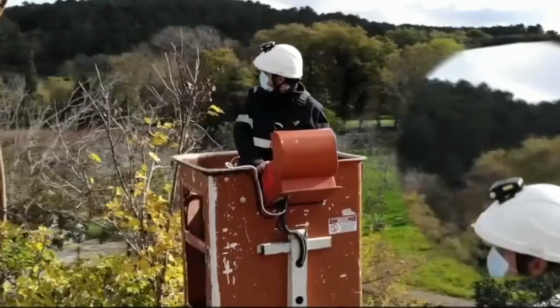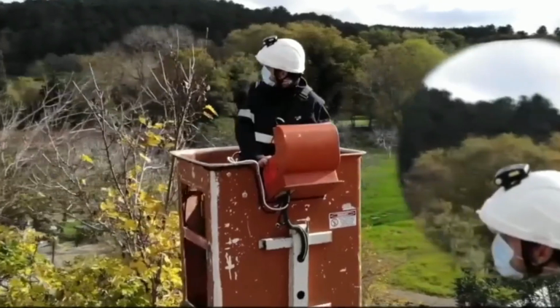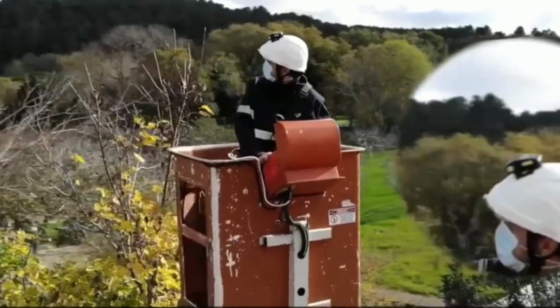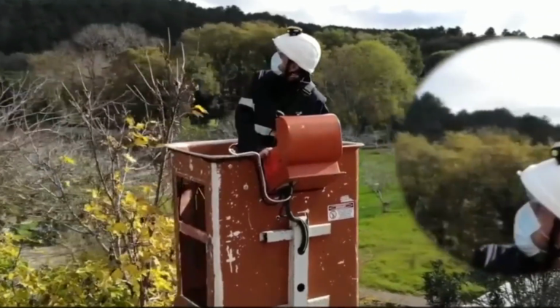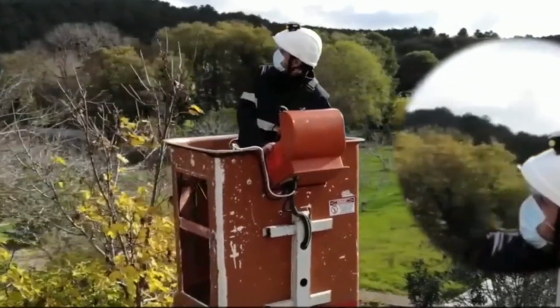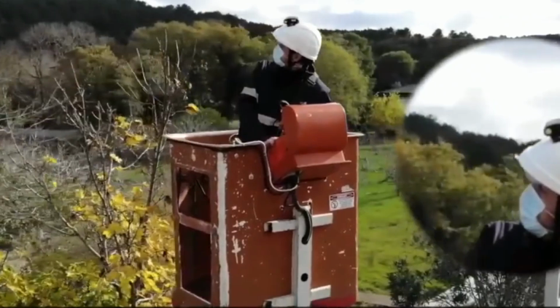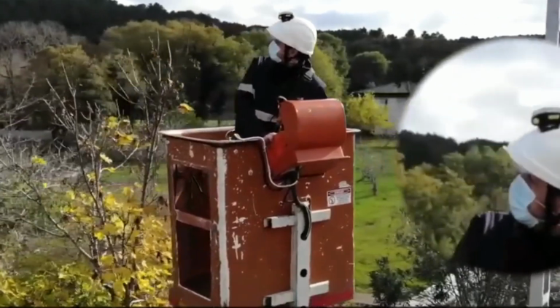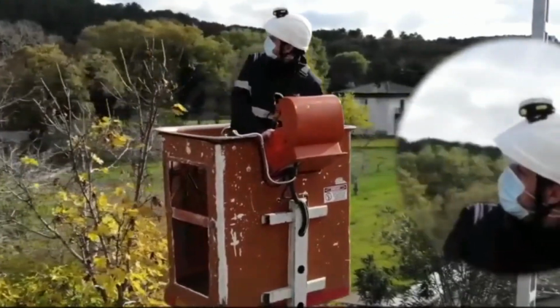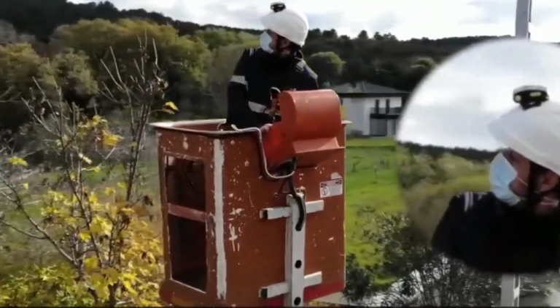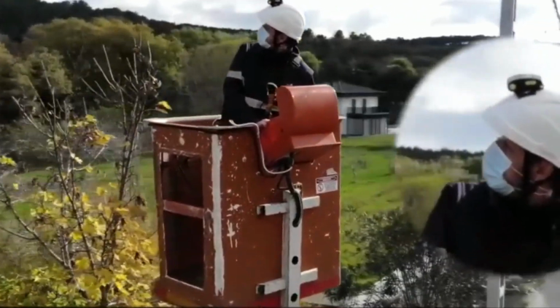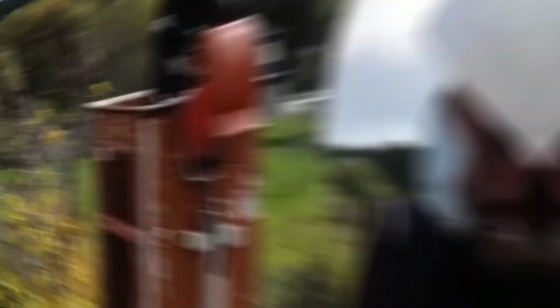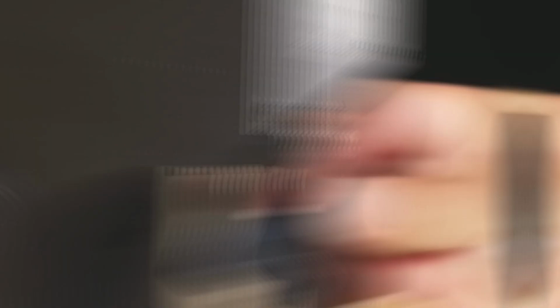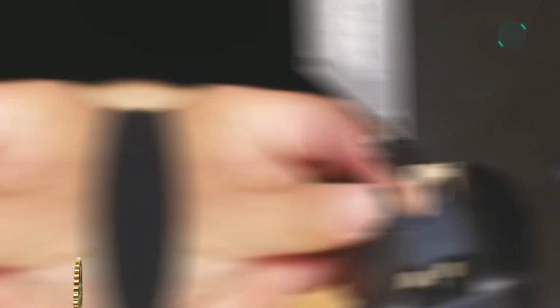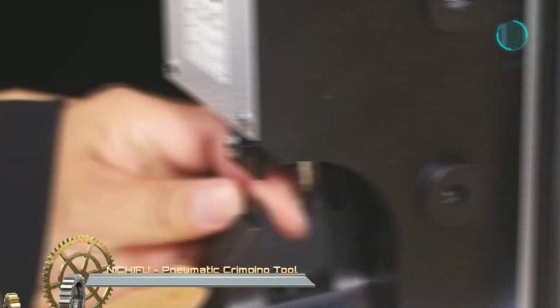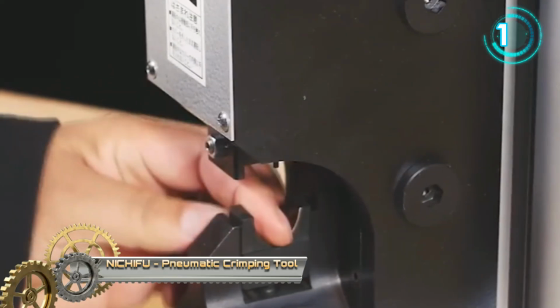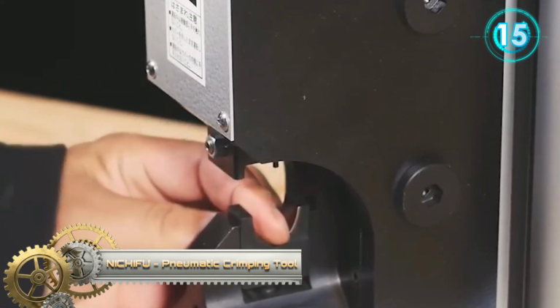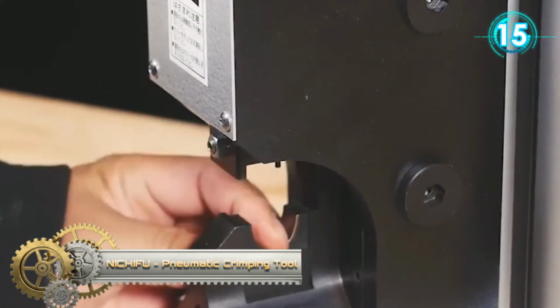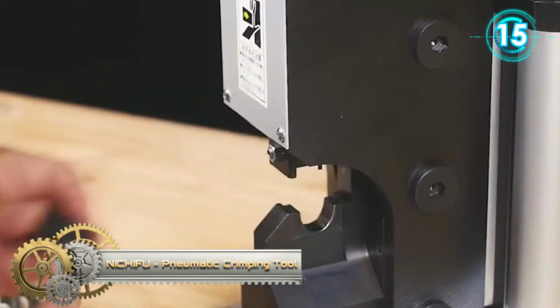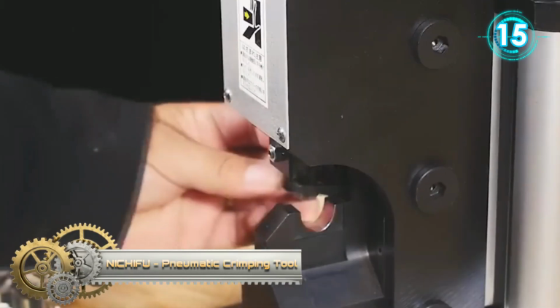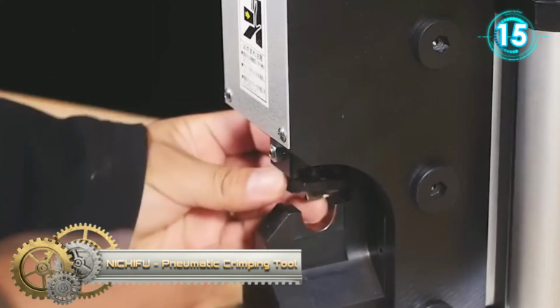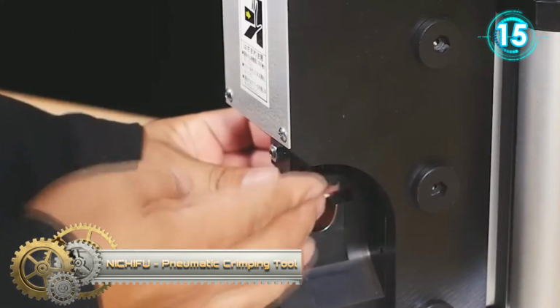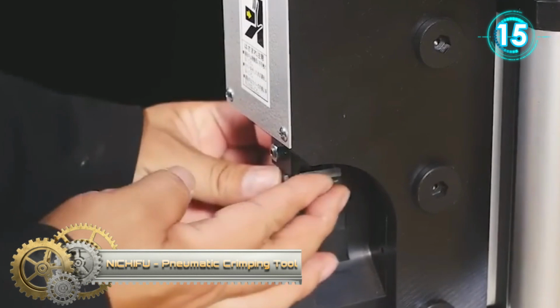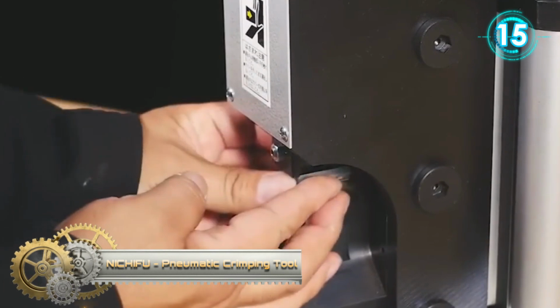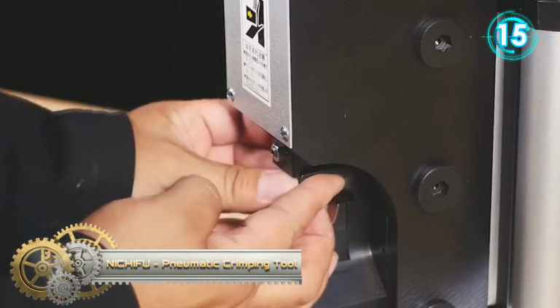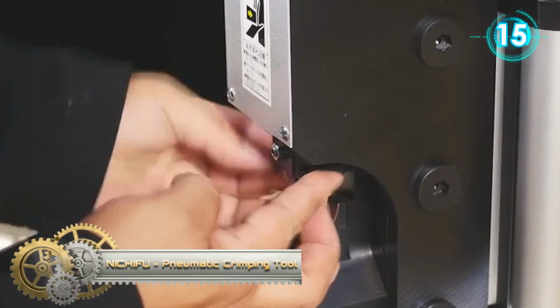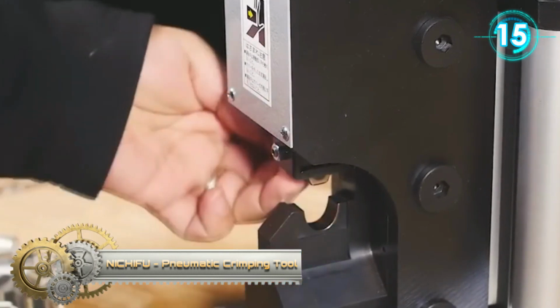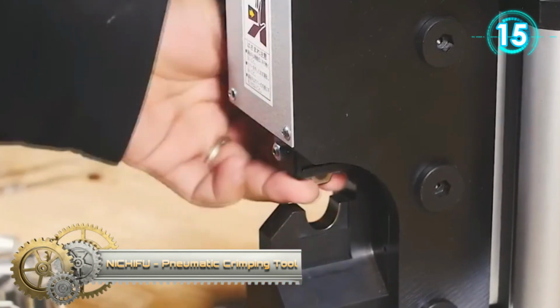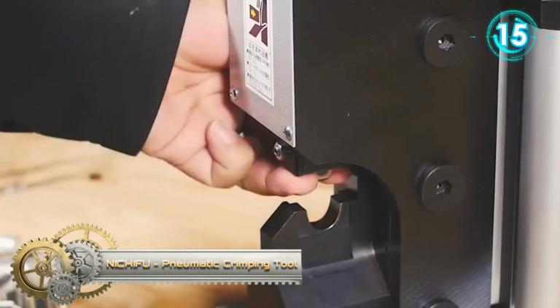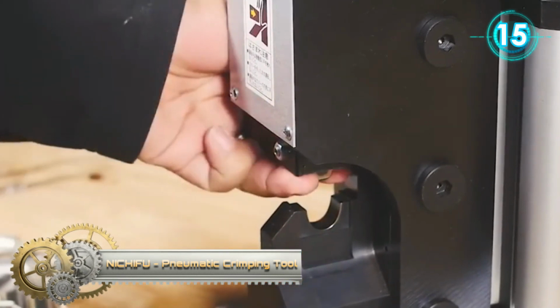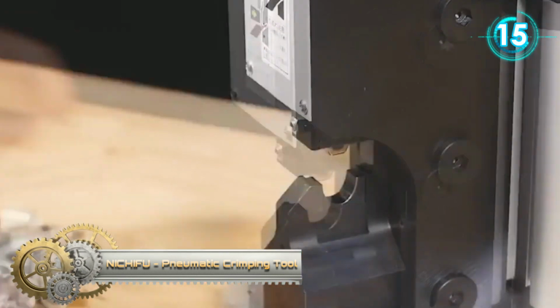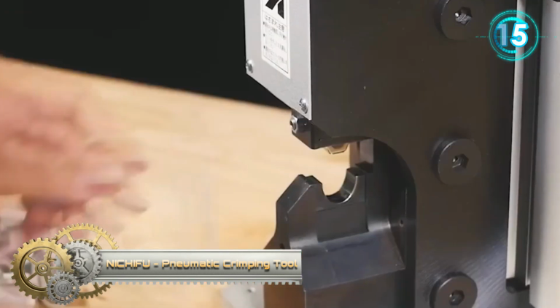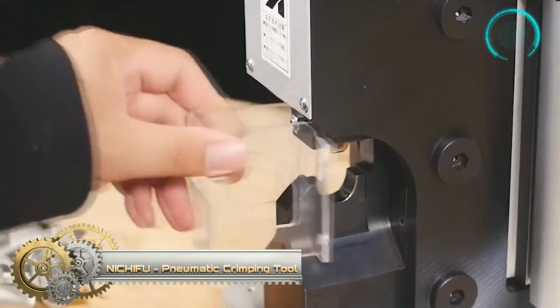Worn on the helmet, it provides a complete field of protection and warnings of unexpected voltage presence. A foot-operated pneumatic tool is used to crimp lugs and sleeves for easy crimping for medium and large series.